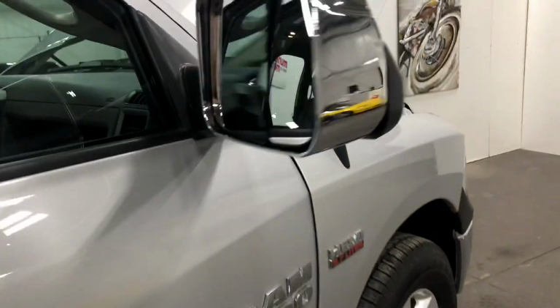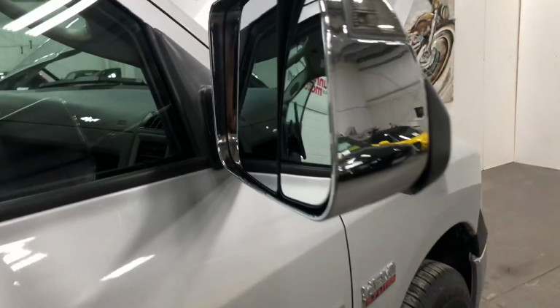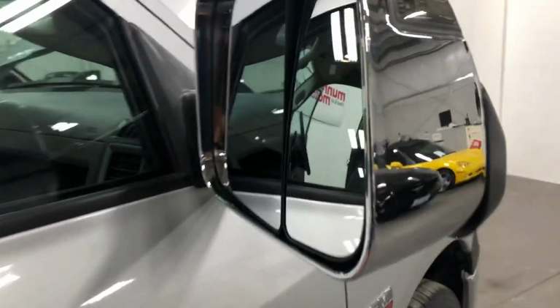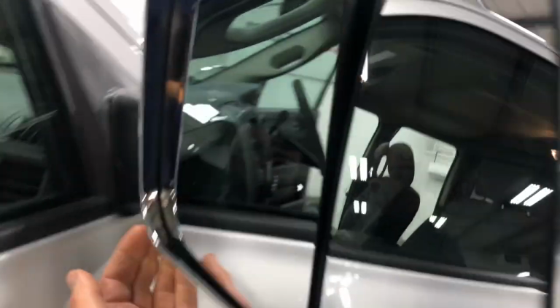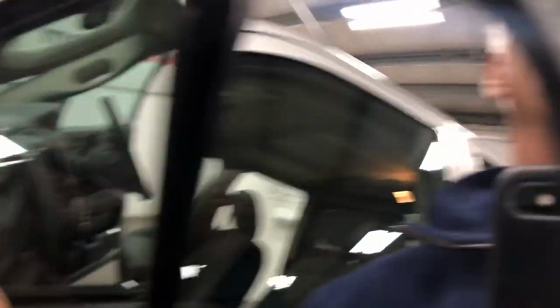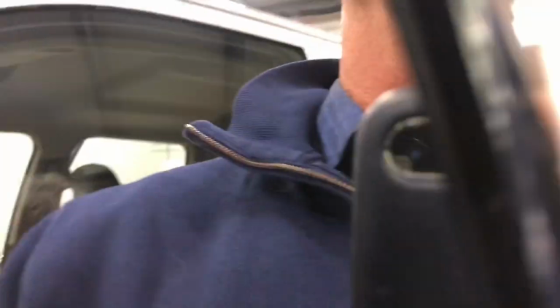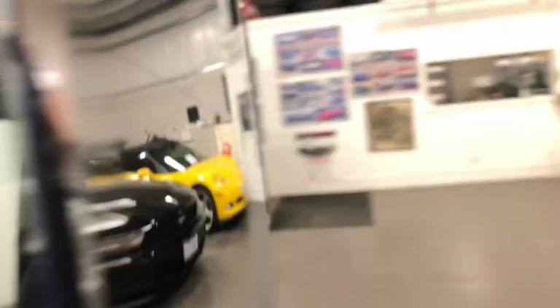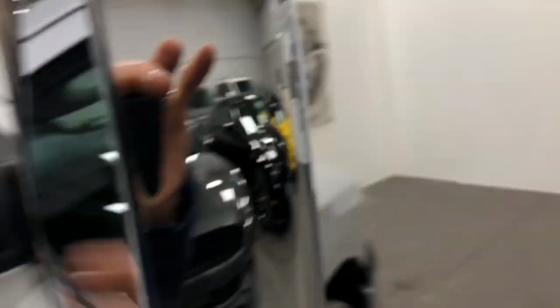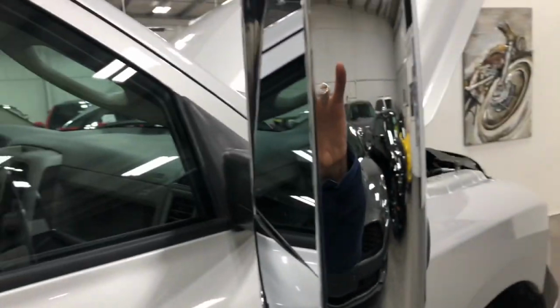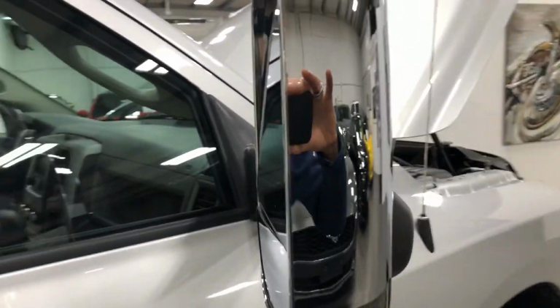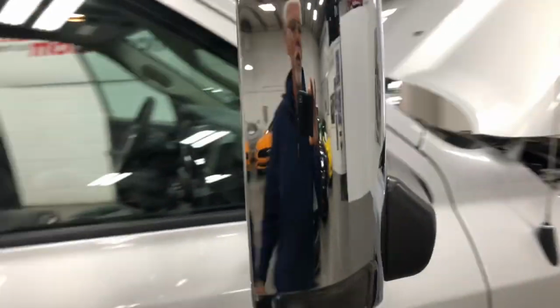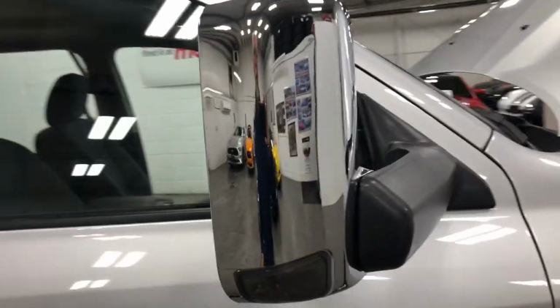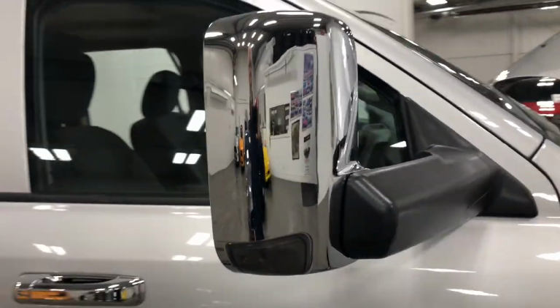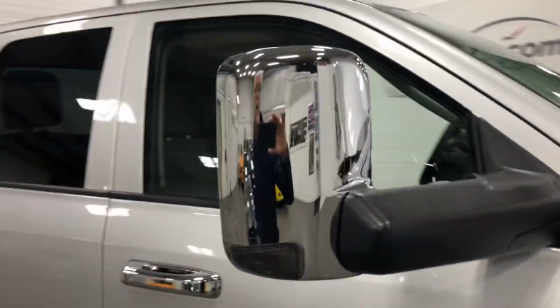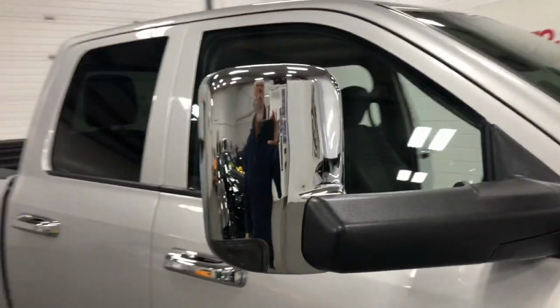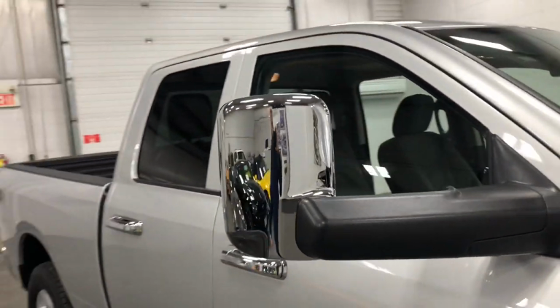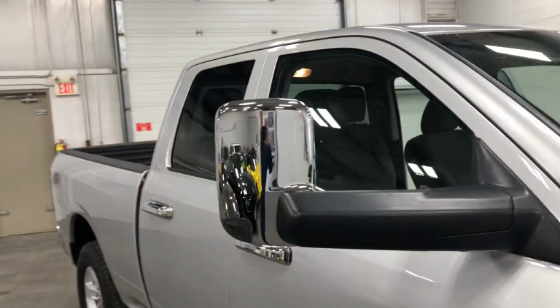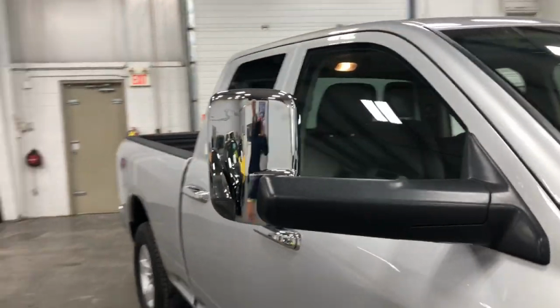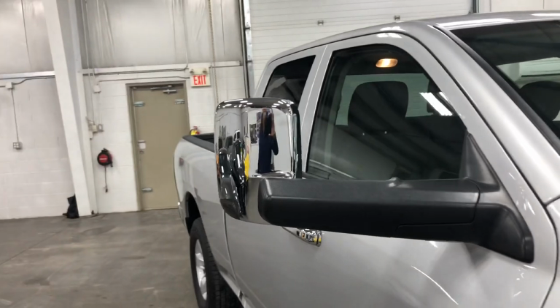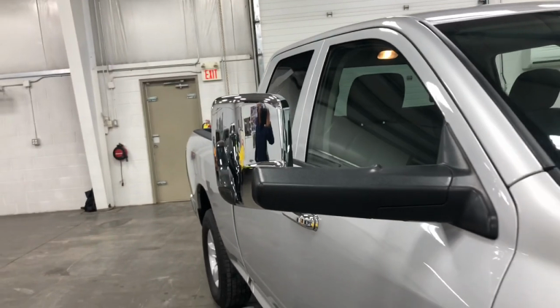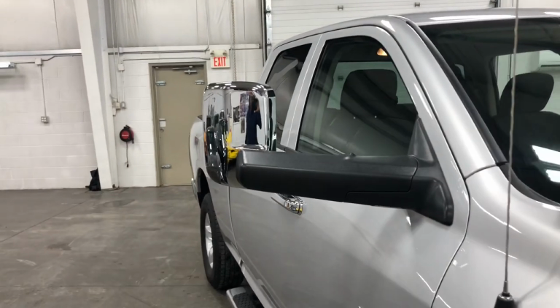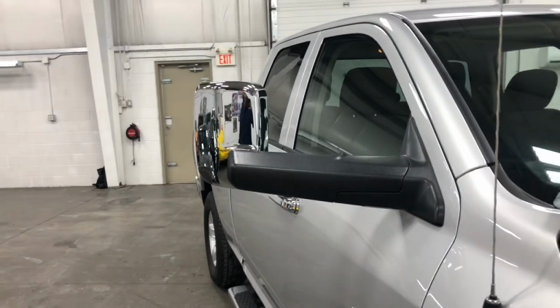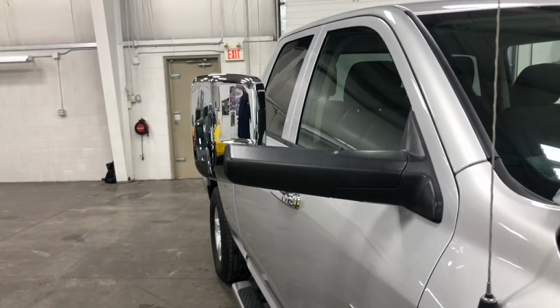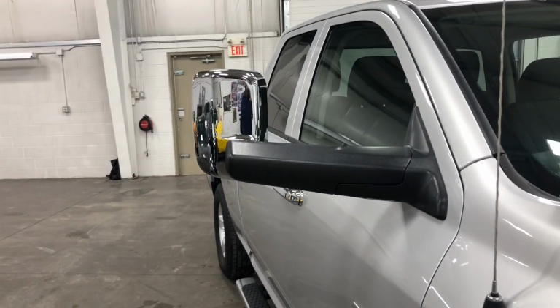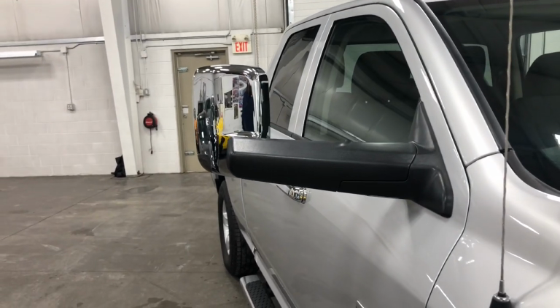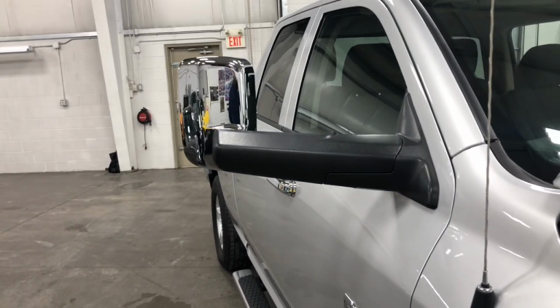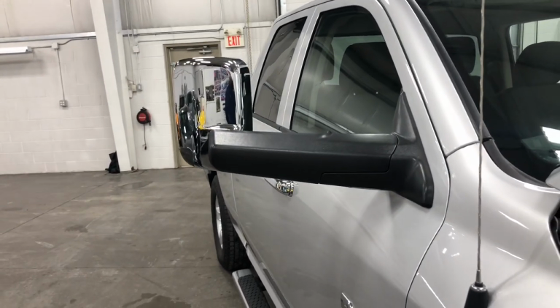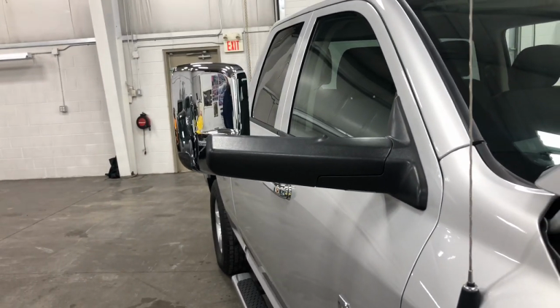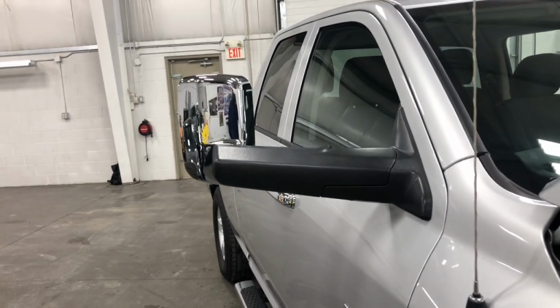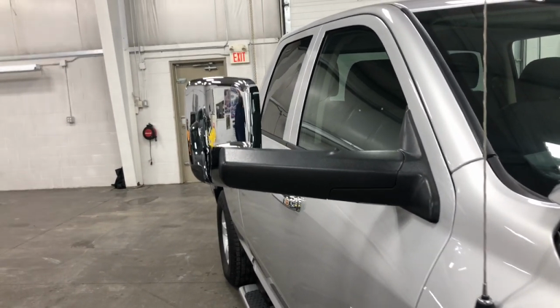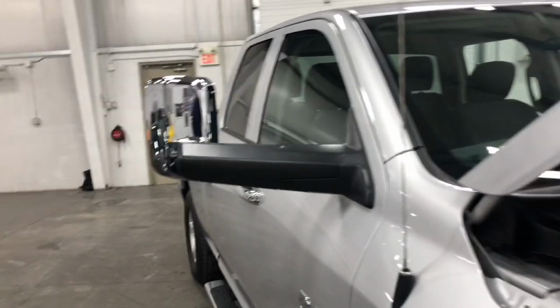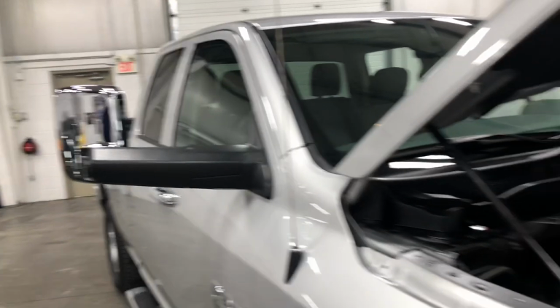These mirrors are trailering mirrors and they flip up like so, so that you can see the trailer much better. They fold out like that and they're power. They have the puddle lights and the turn signals all in them.